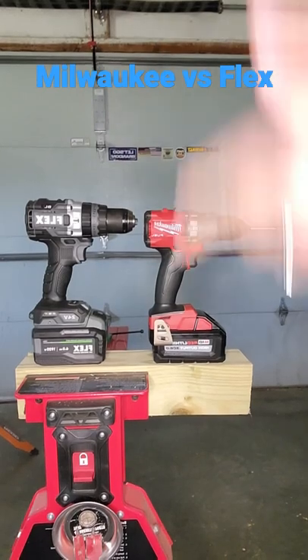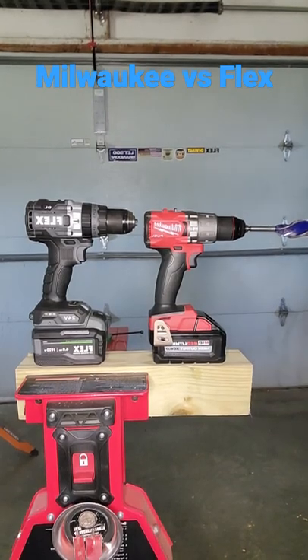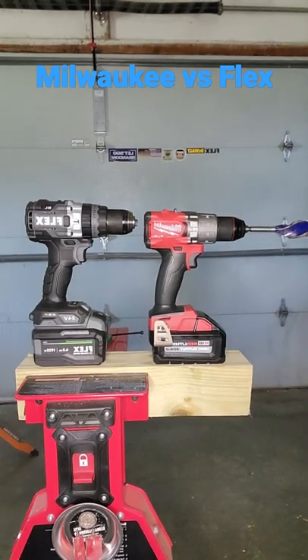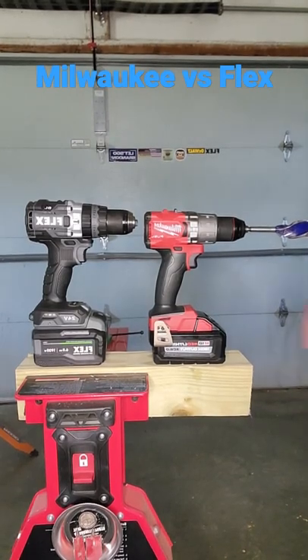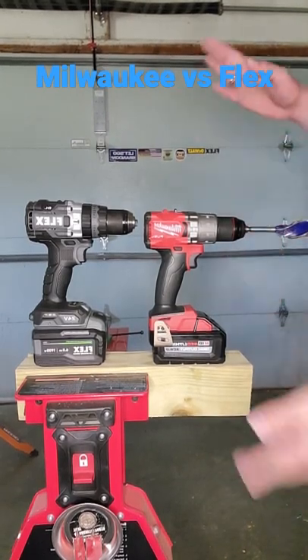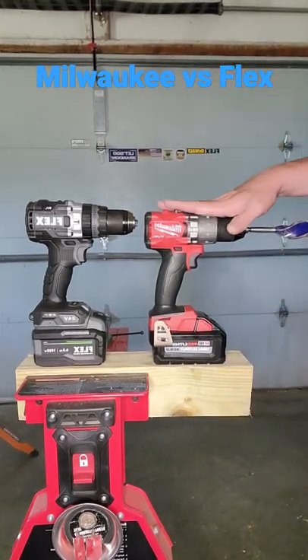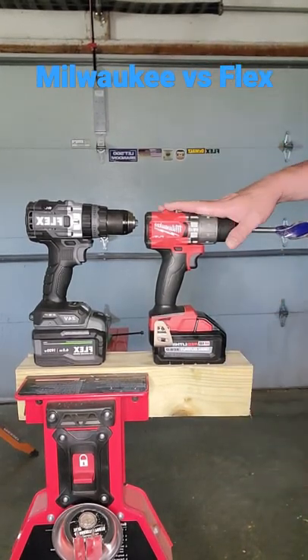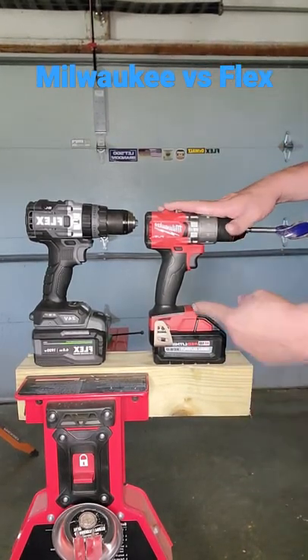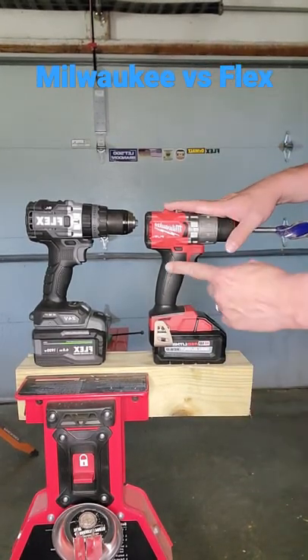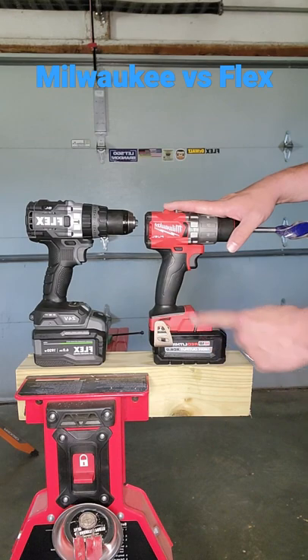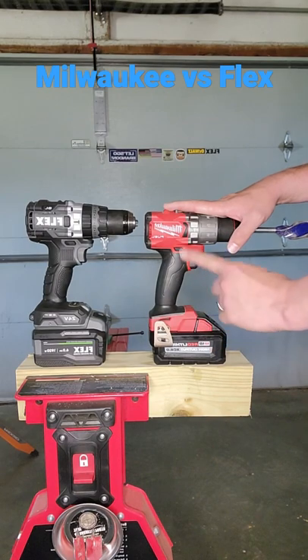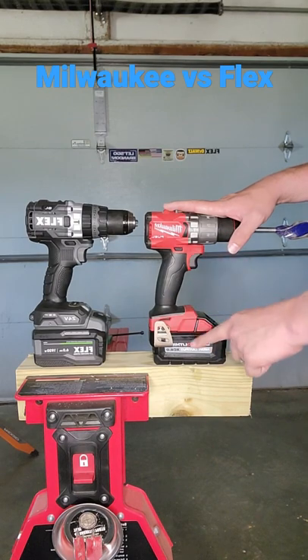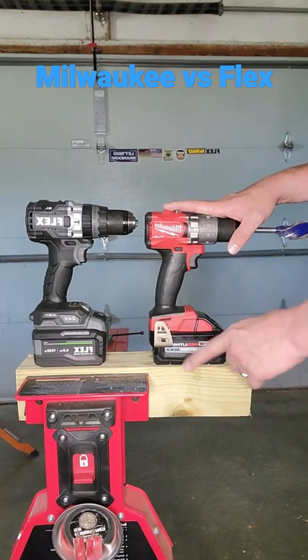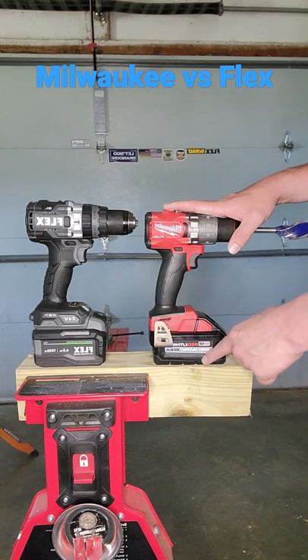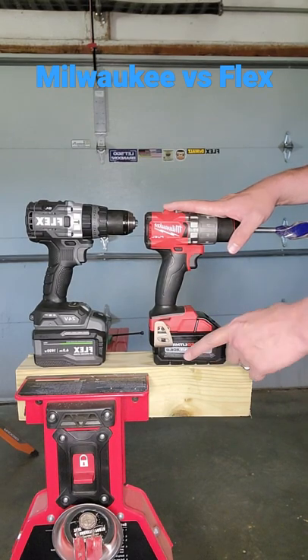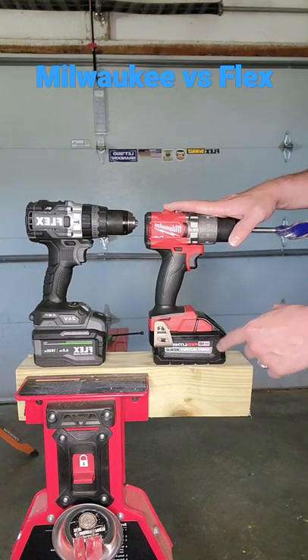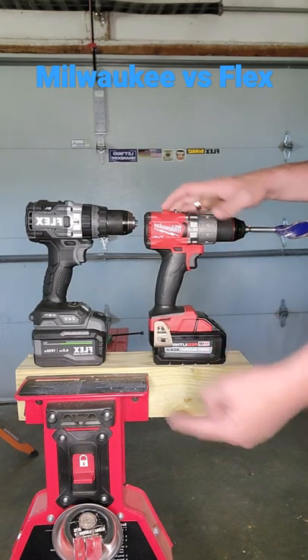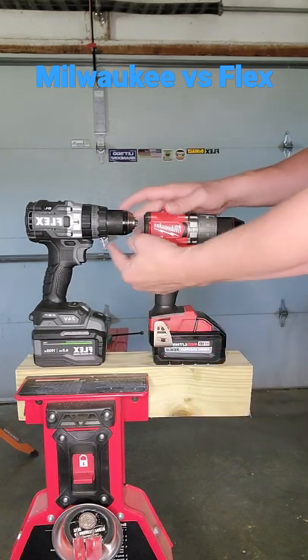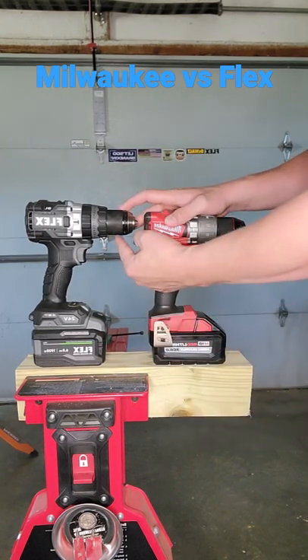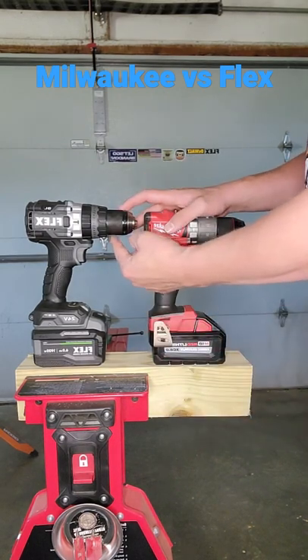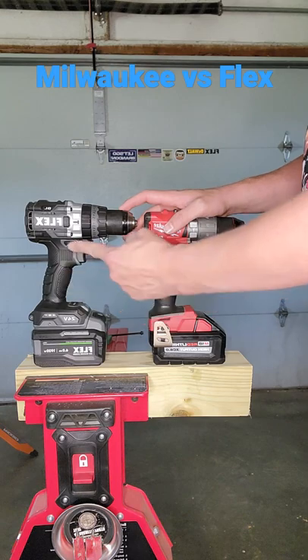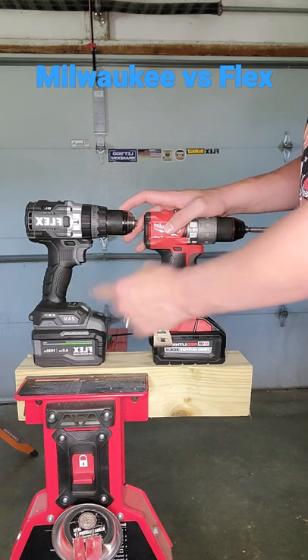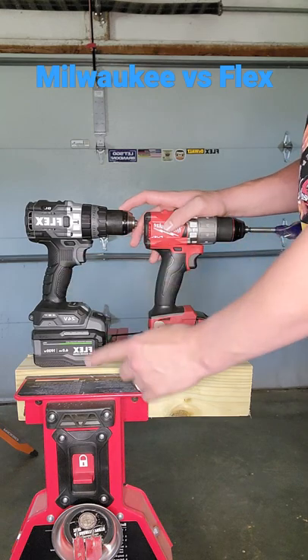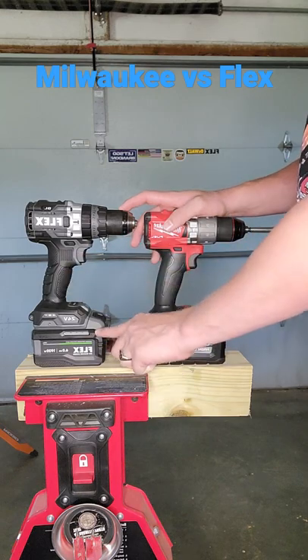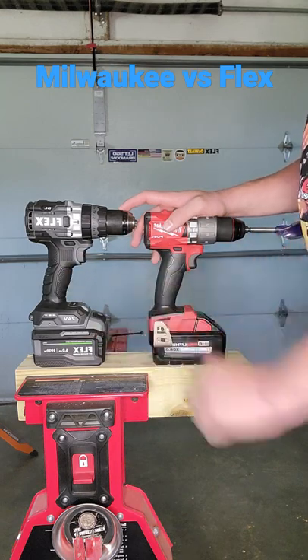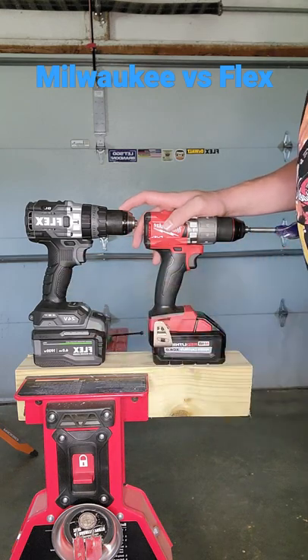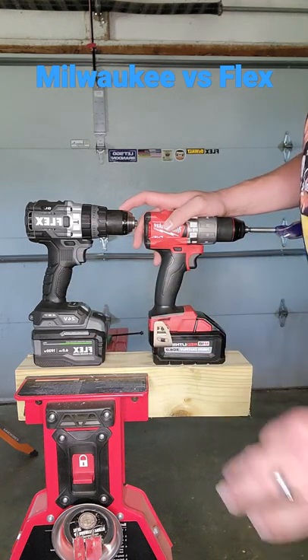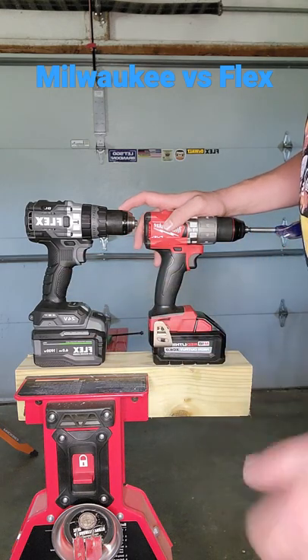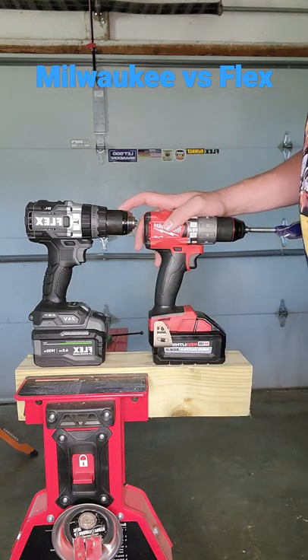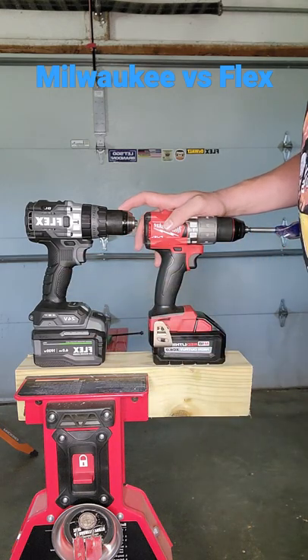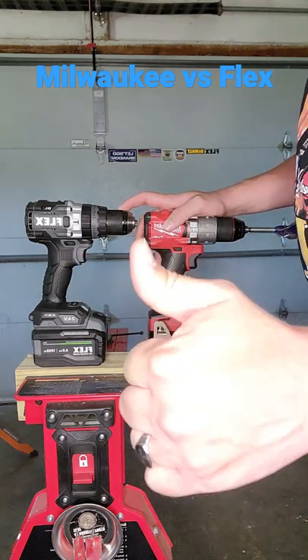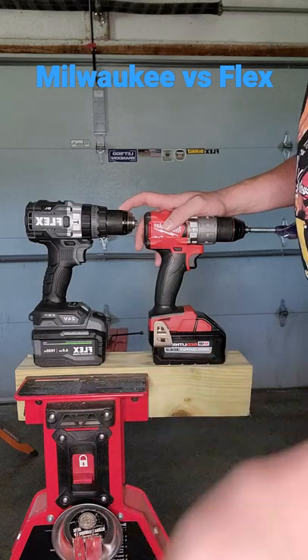Welcome back to your No Fluff channel. Today we have the Milwaukee Fuel Hammer Drill with a 6 amp hour high output battery versus the Fuel Turbo Hammer Drill with a 6 amp hour lithium pouch cell battery. Who's going to win?